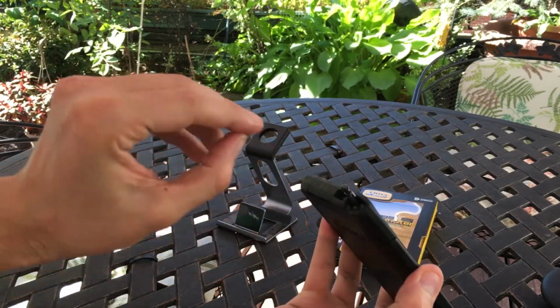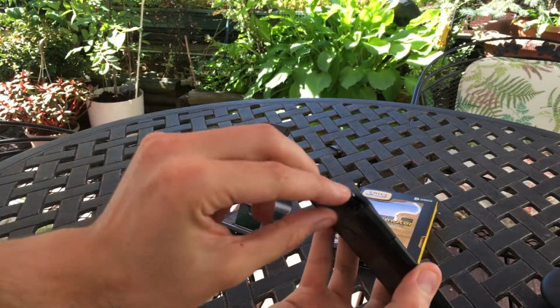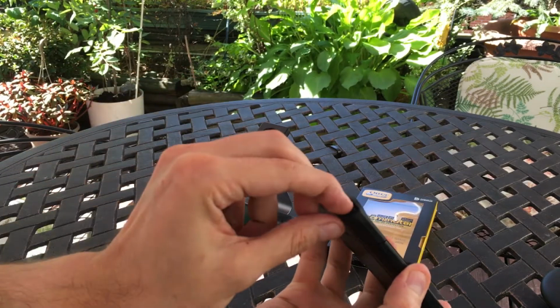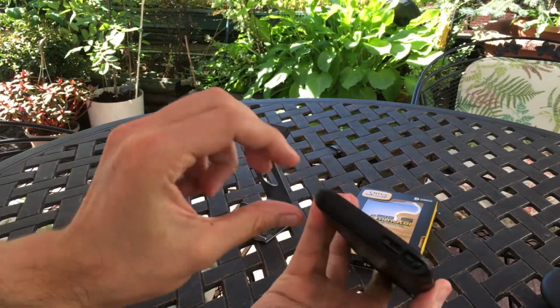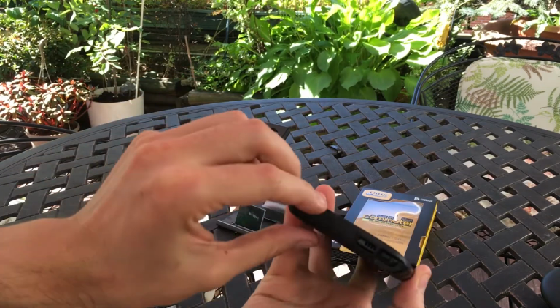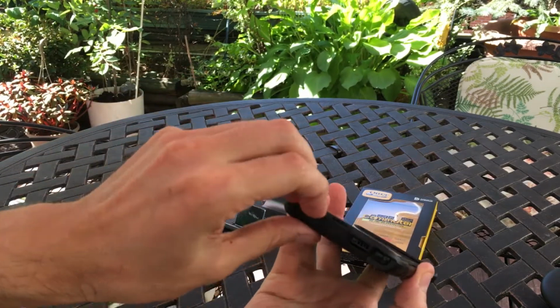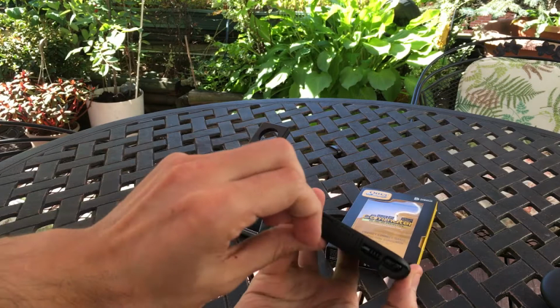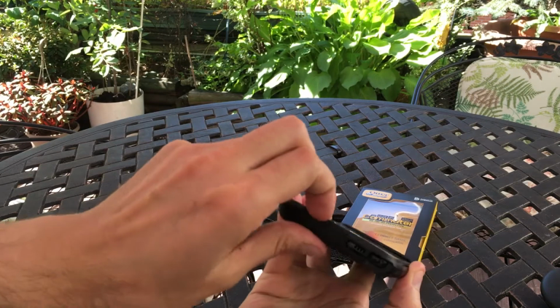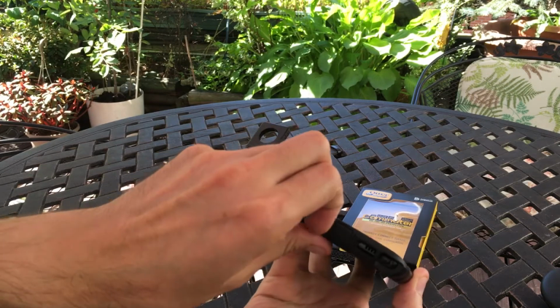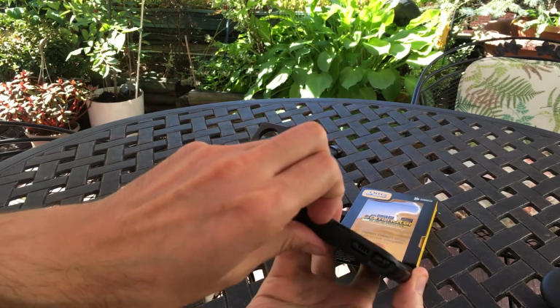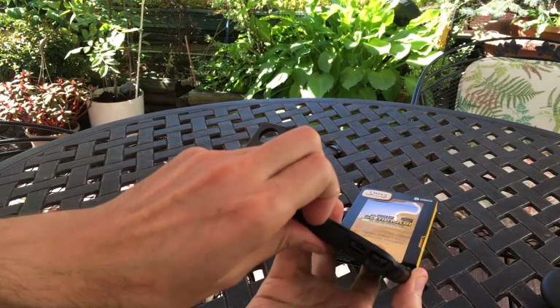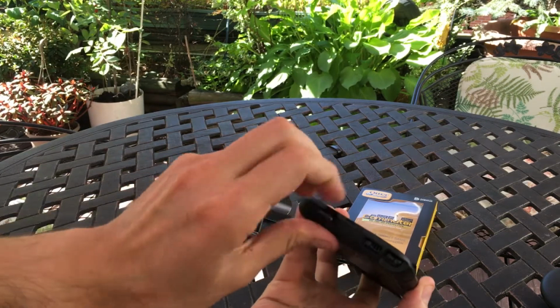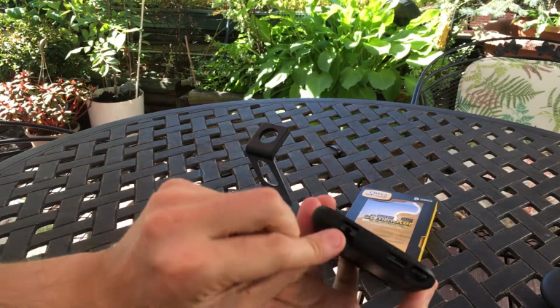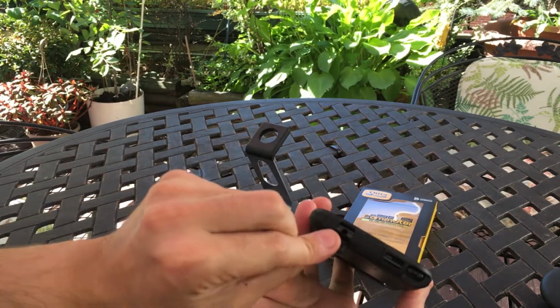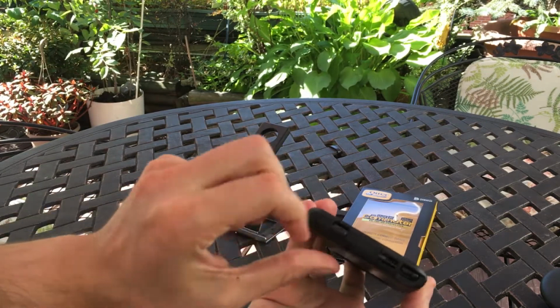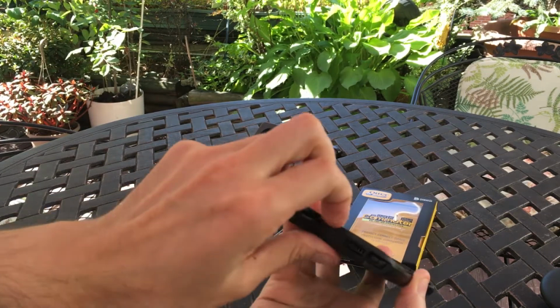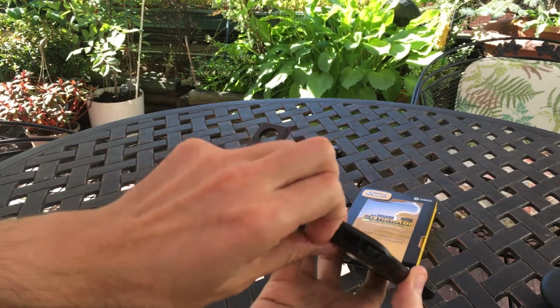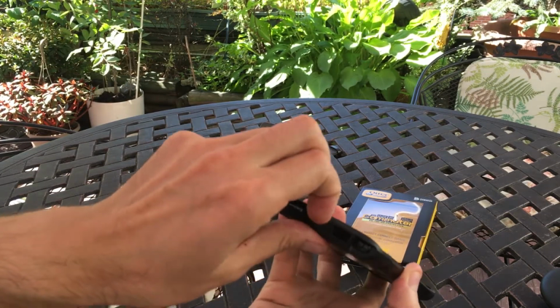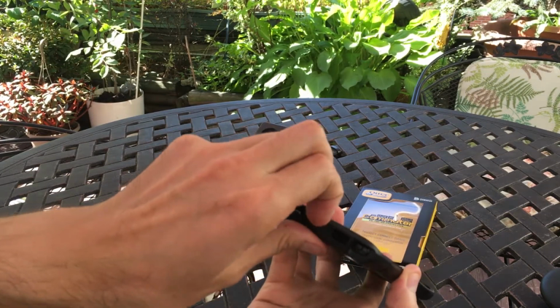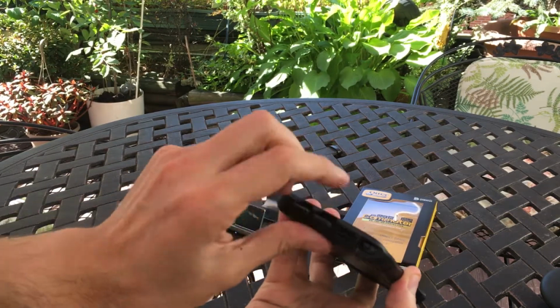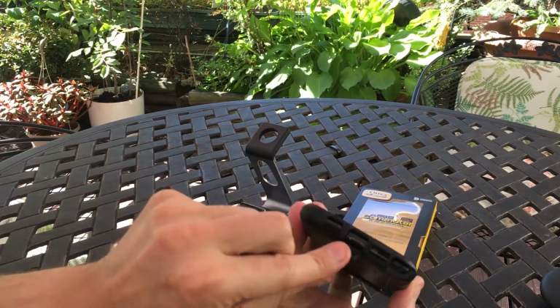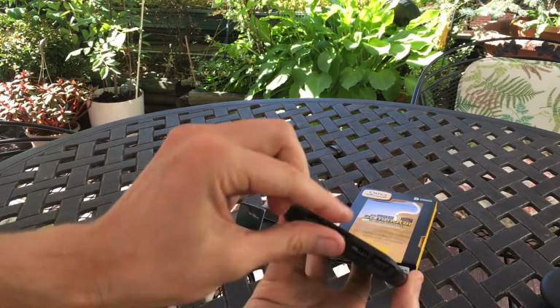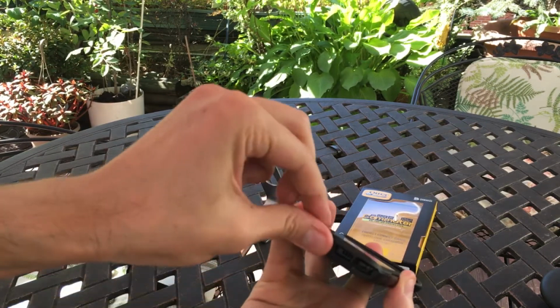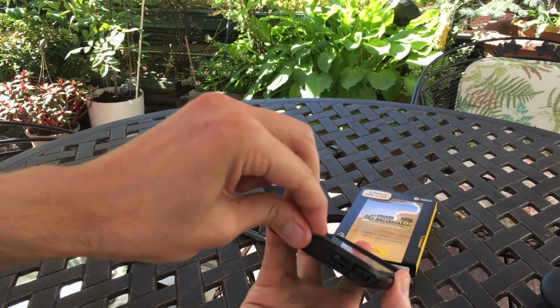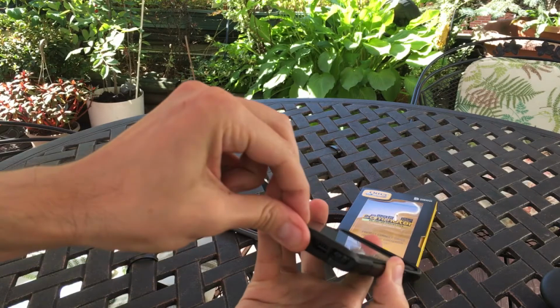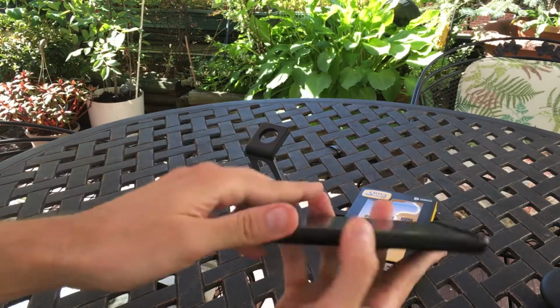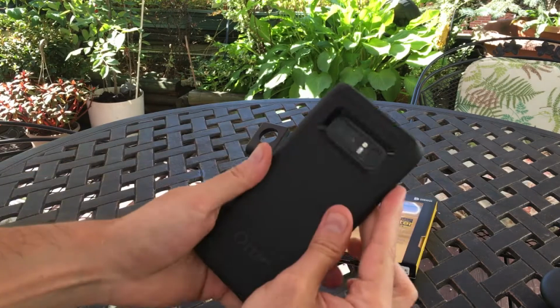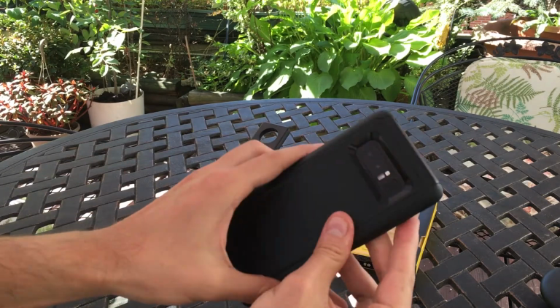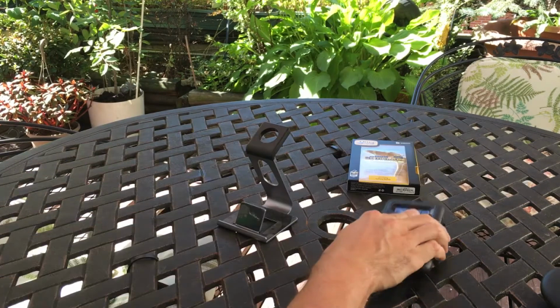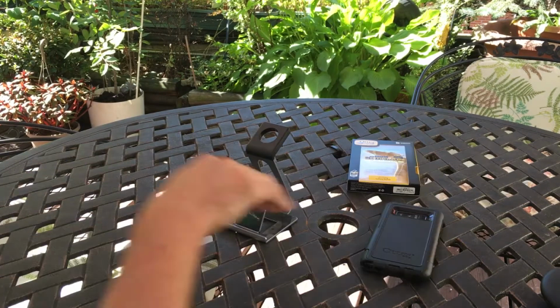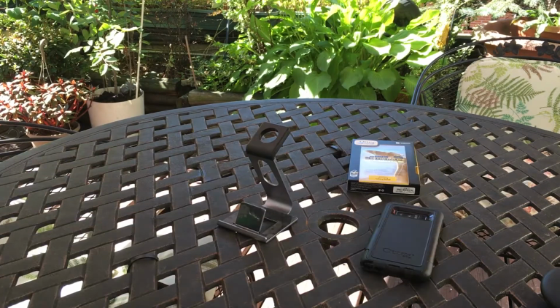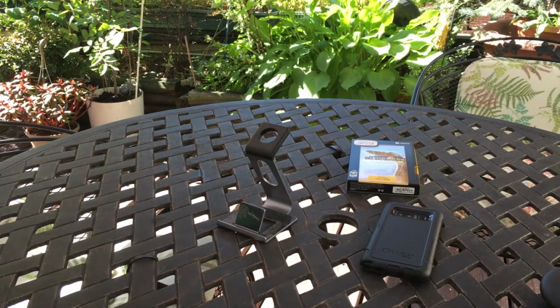The S Pen comes out really easily, no problems there. And the two flaps on the bottom protect your headphone jack and USB-C port from getting even more dust or water into it.